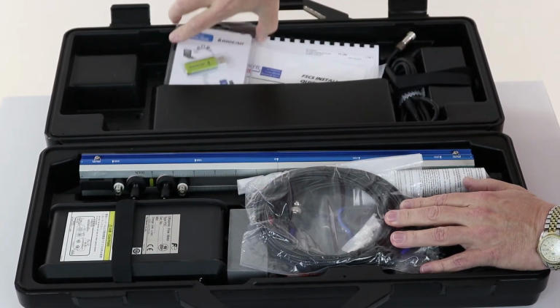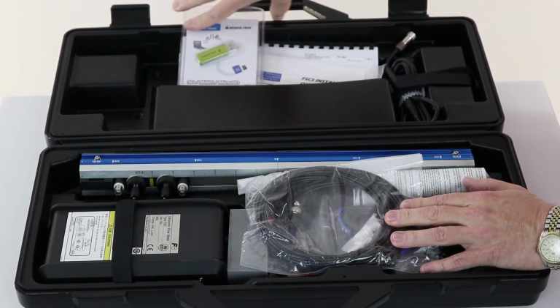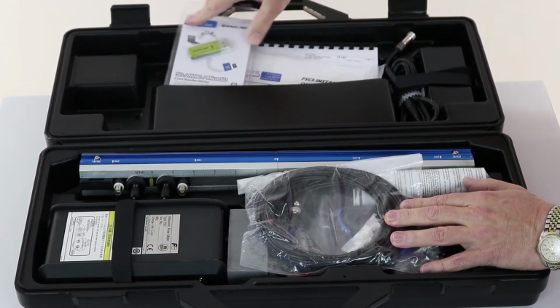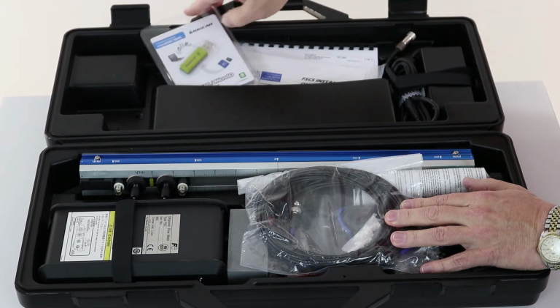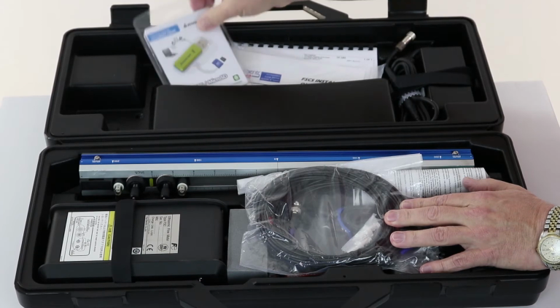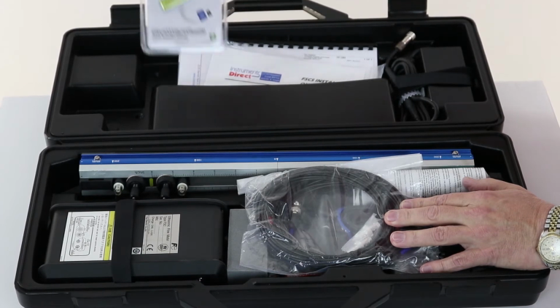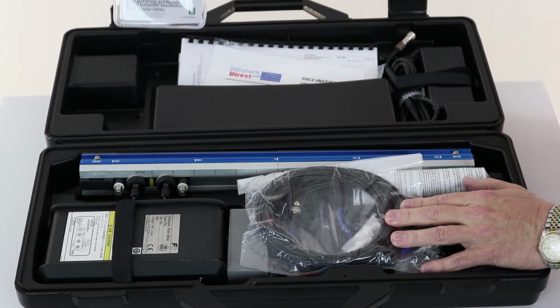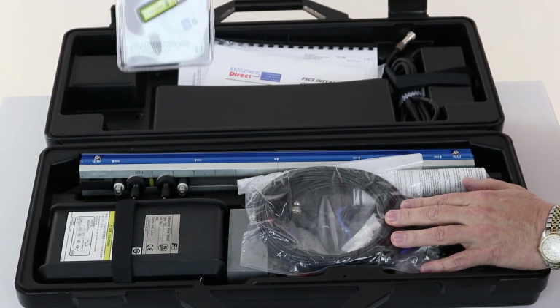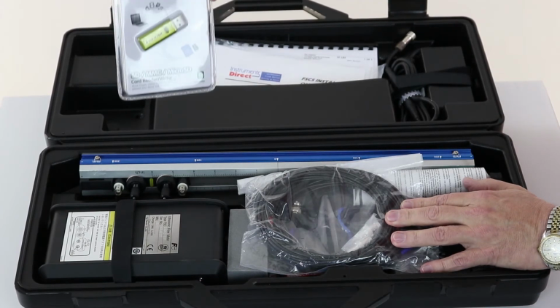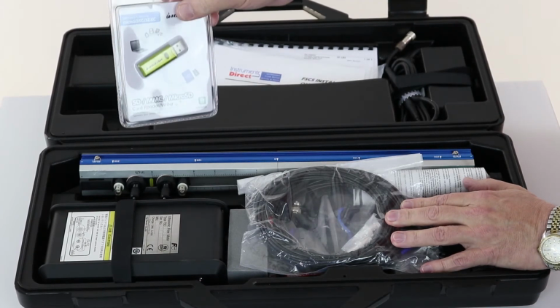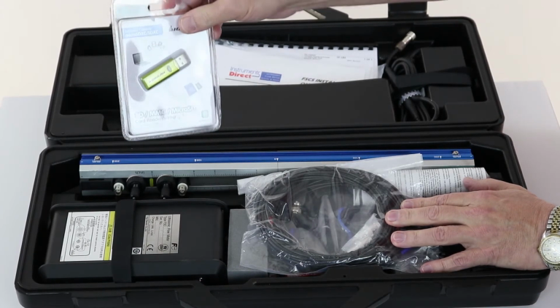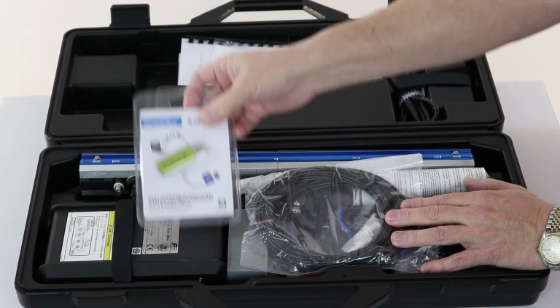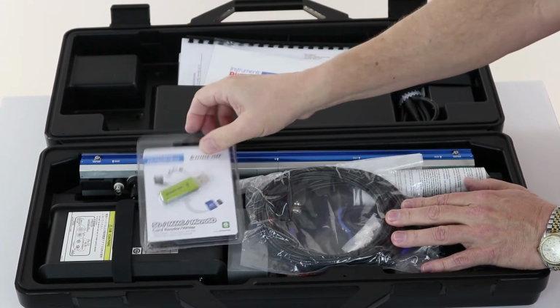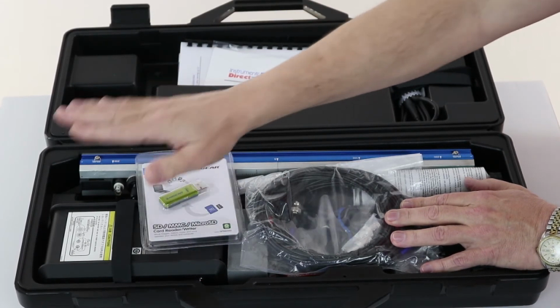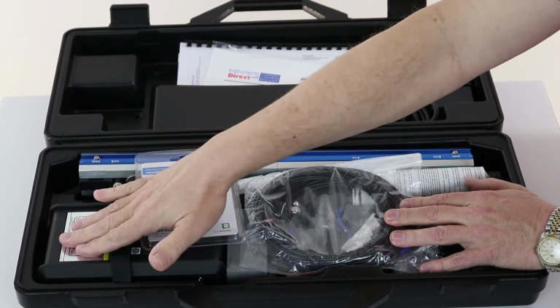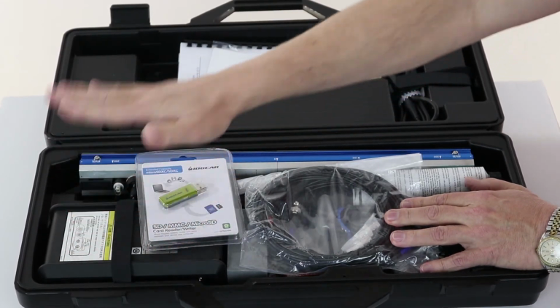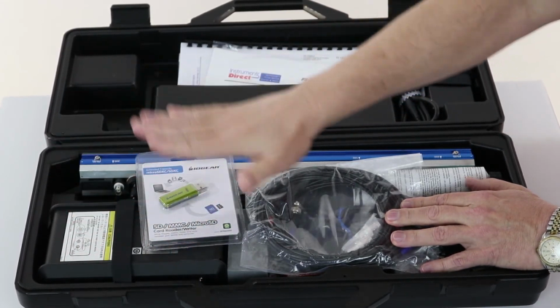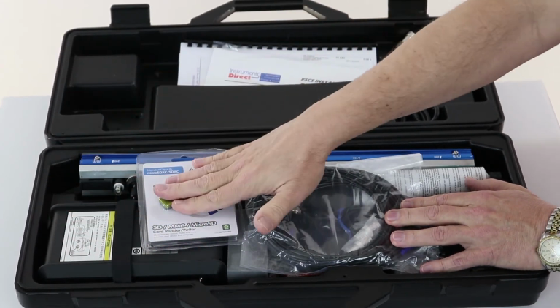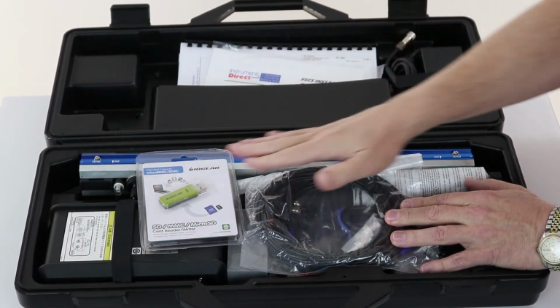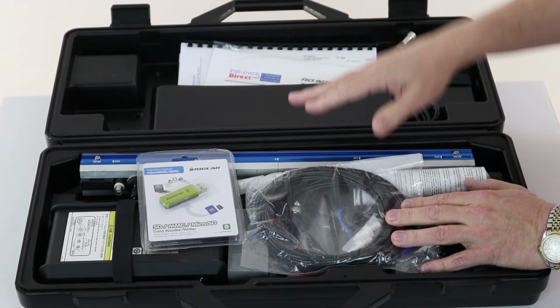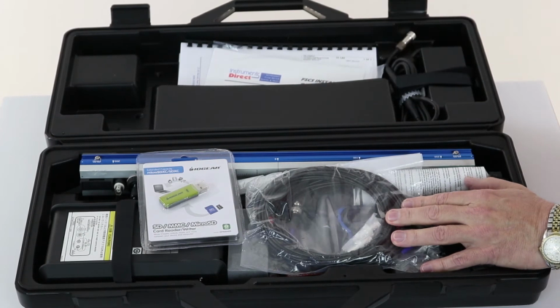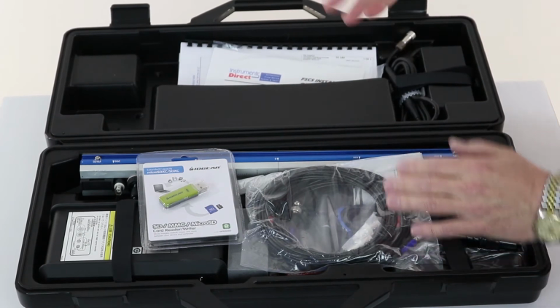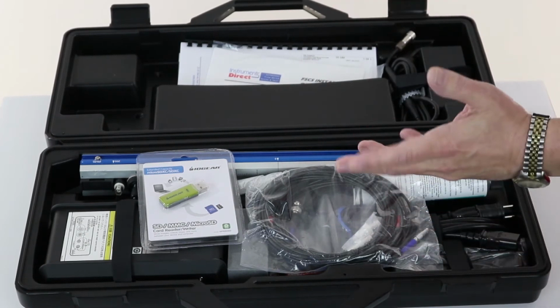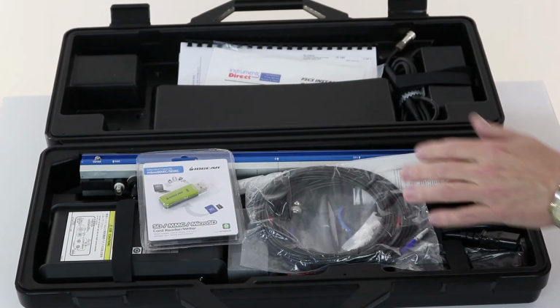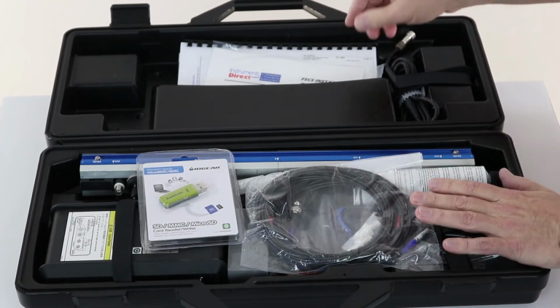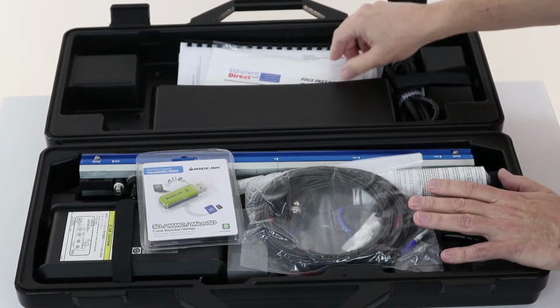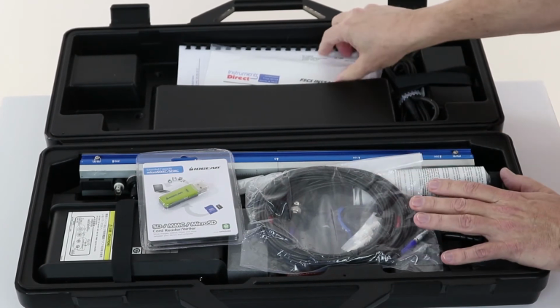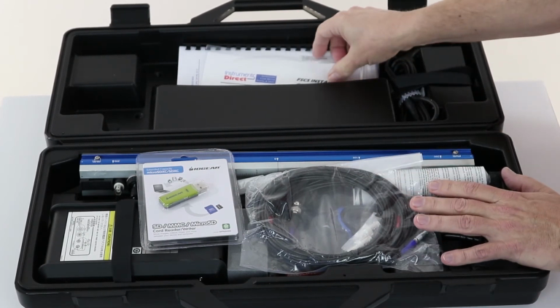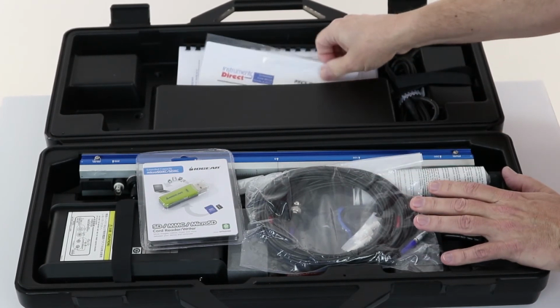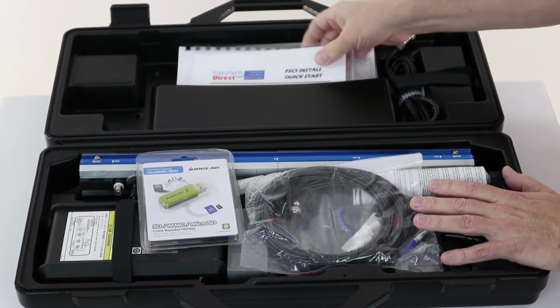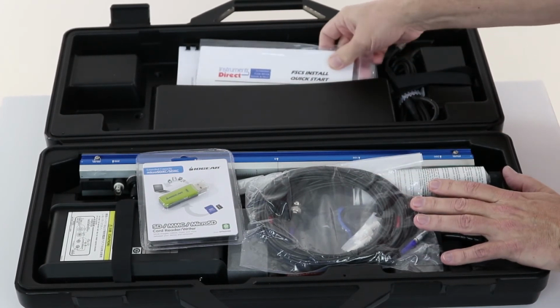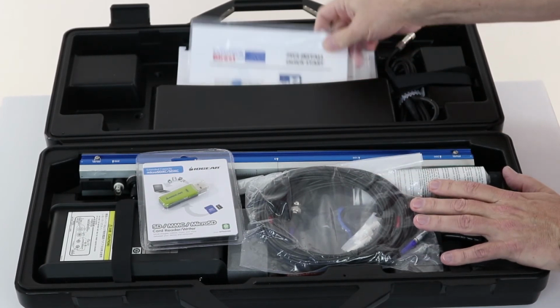To download your data, here is an SD card reader. The card is in the meter — plug that in, open Excel, and you're done. Very easy data logger to work with.